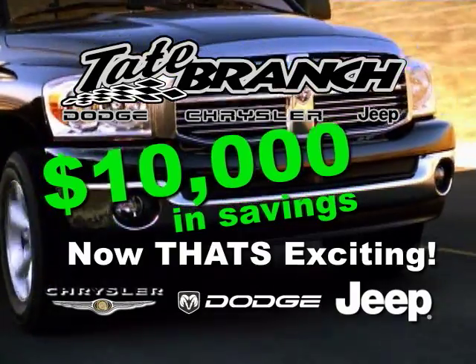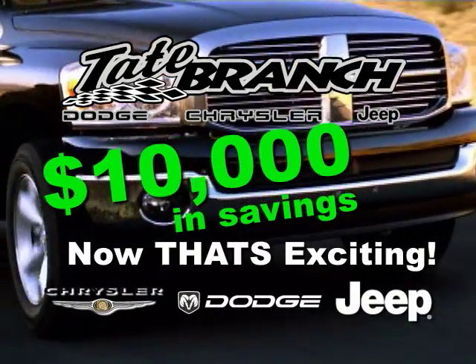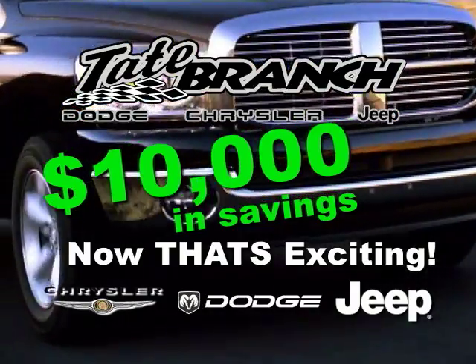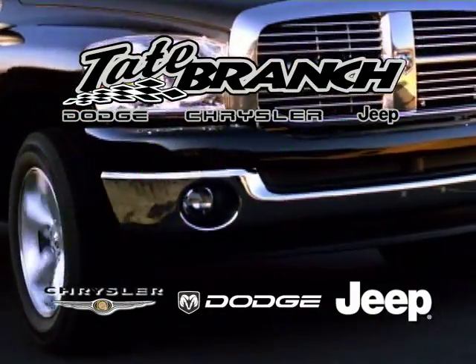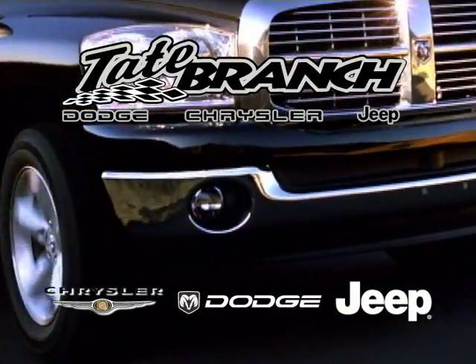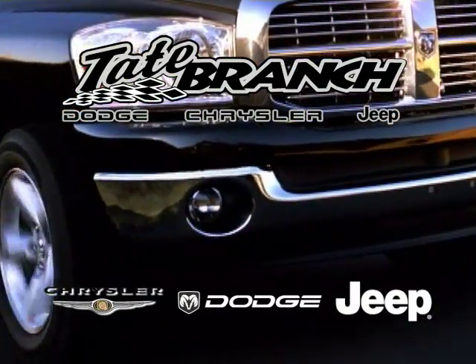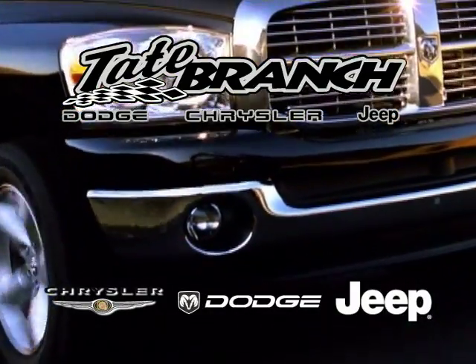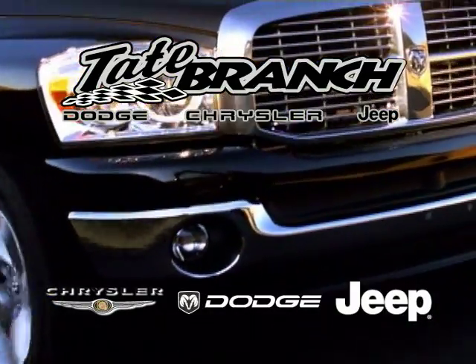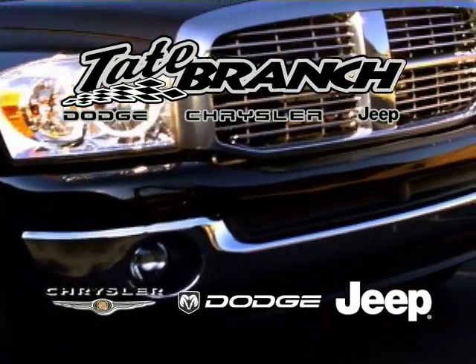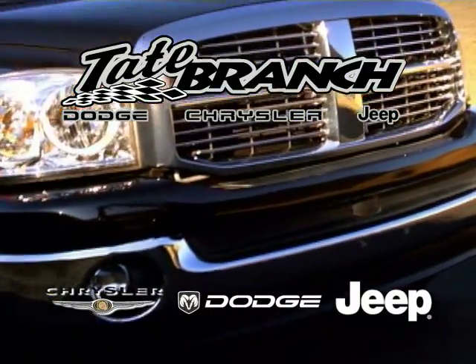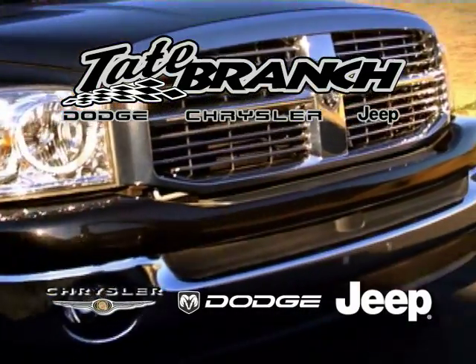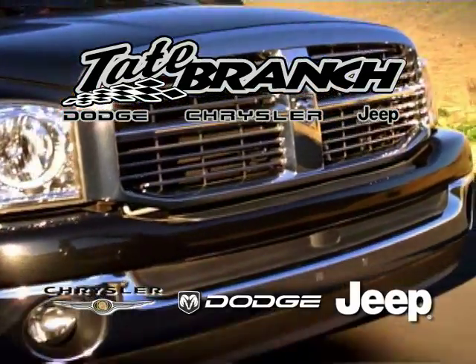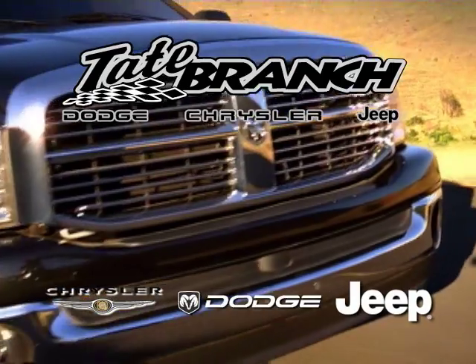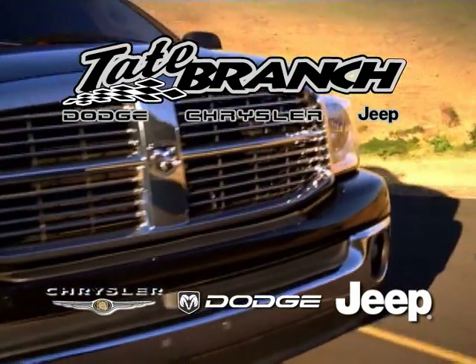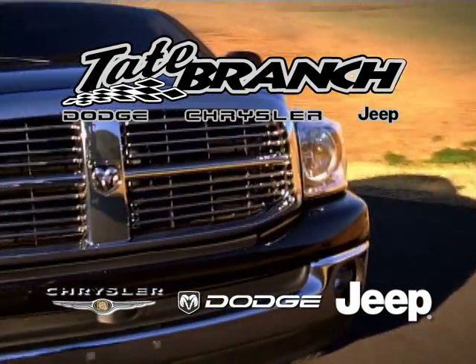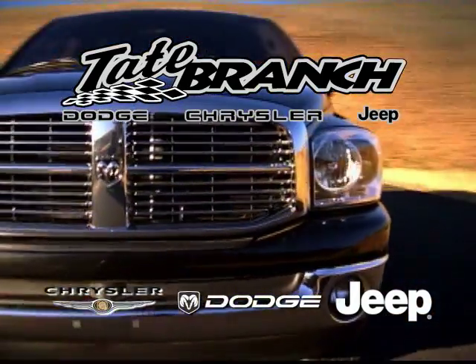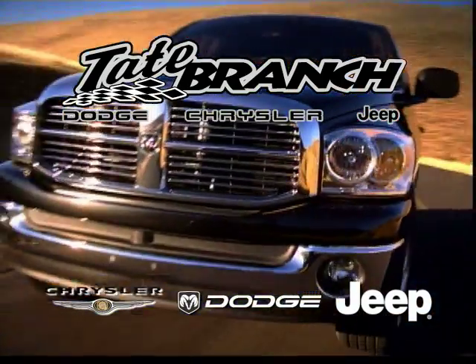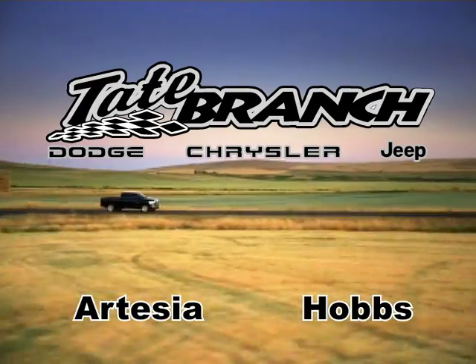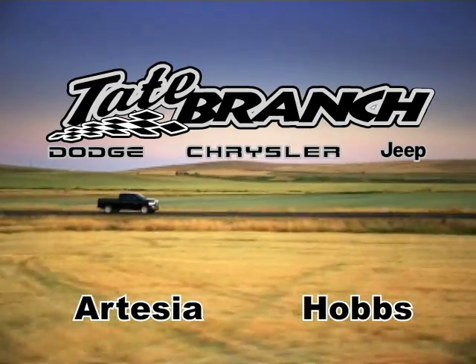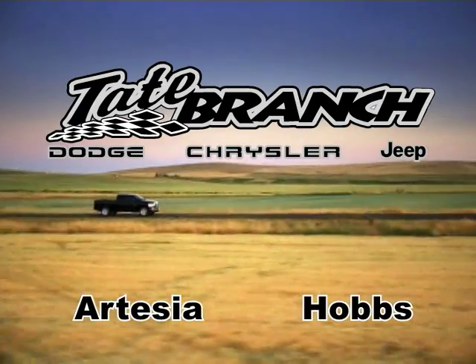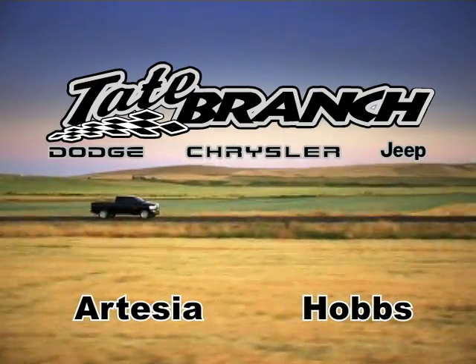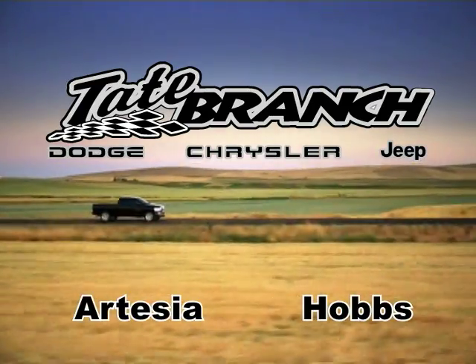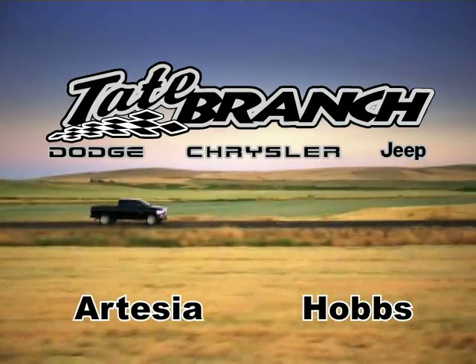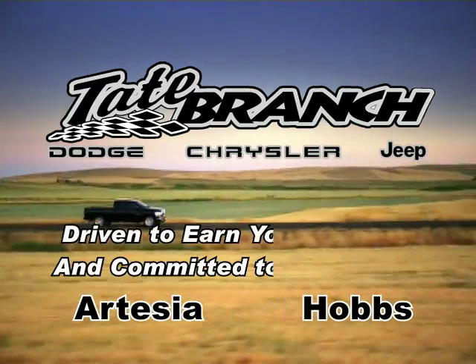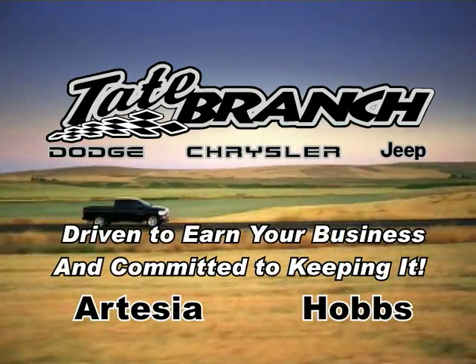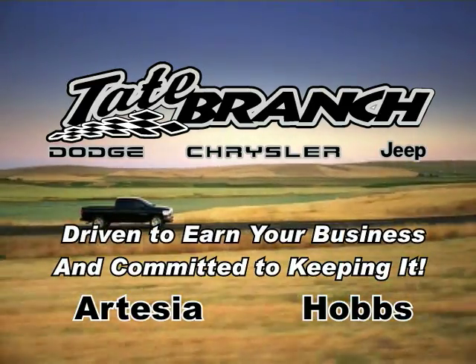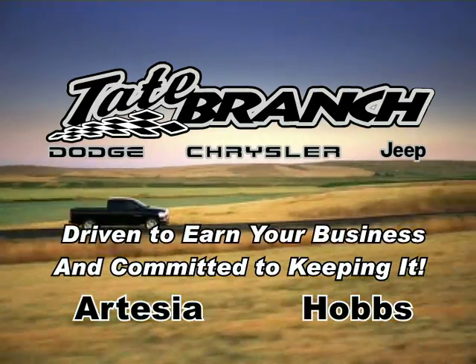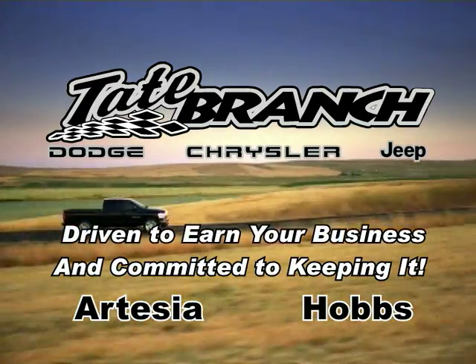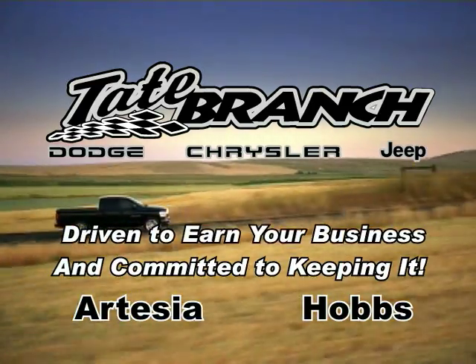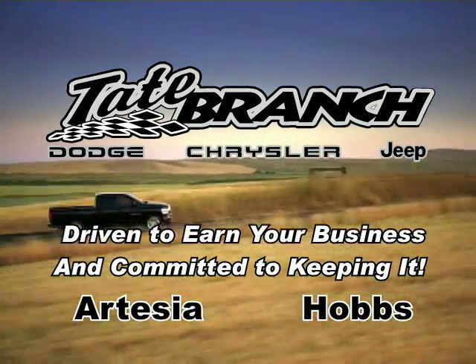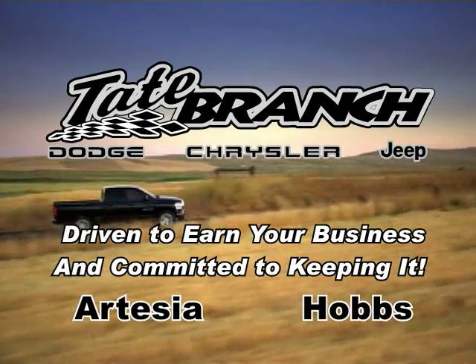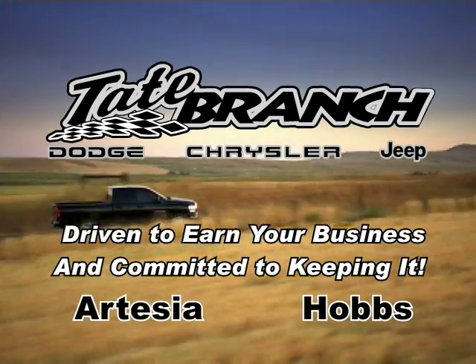Now that's exciting. Get in today and brag tomorrow about all you saved on your new Dodge, Chrysler, or Jeep from Tate Branch Dodge. Tate Branch Dodge Chrysler Jeep — driven to earn your business and committed to keeping it.